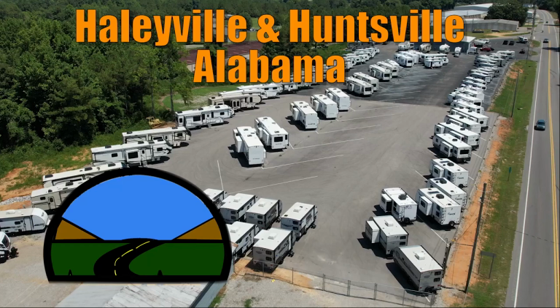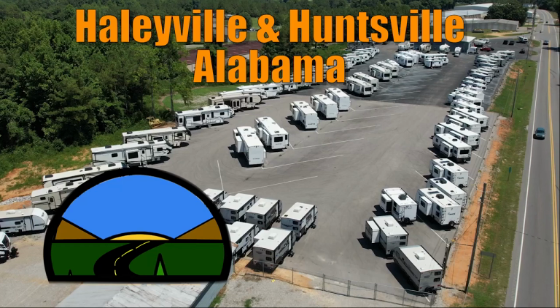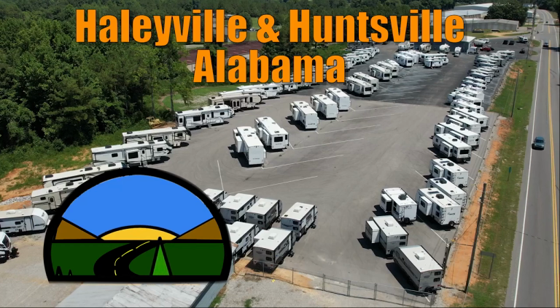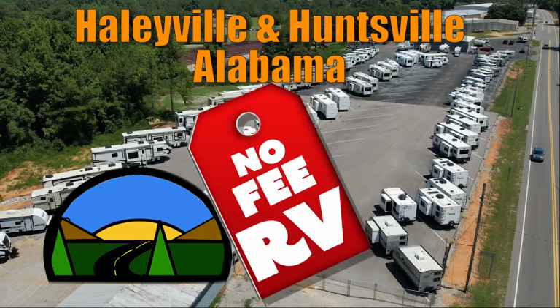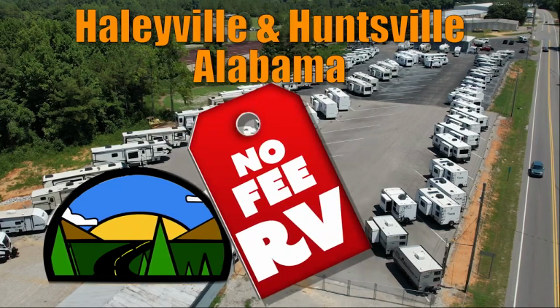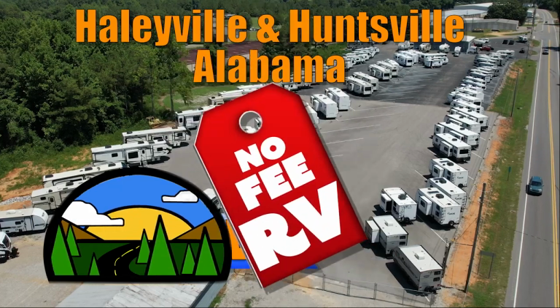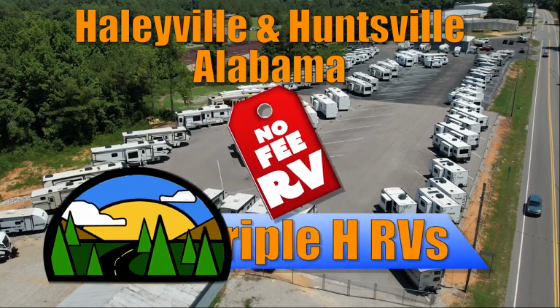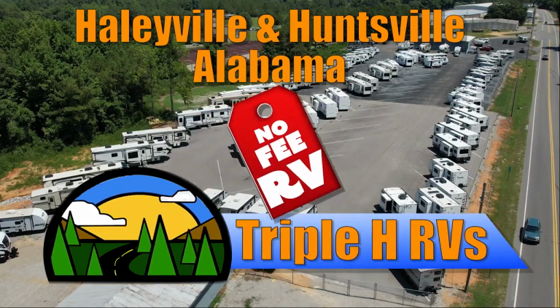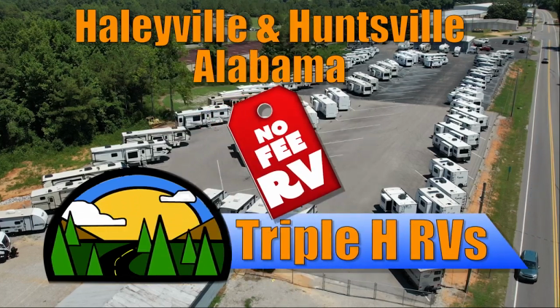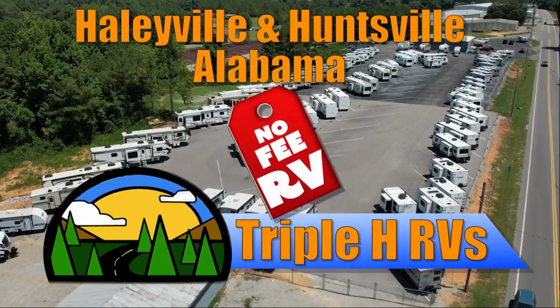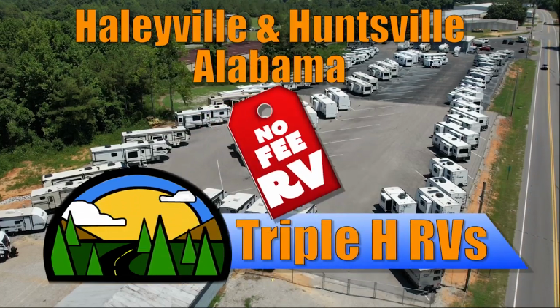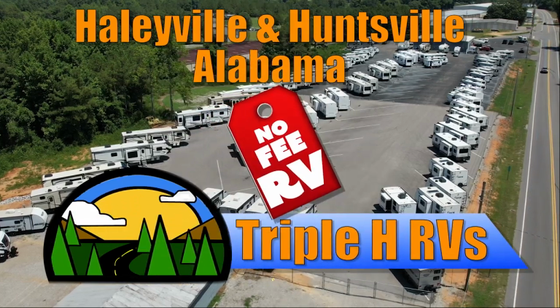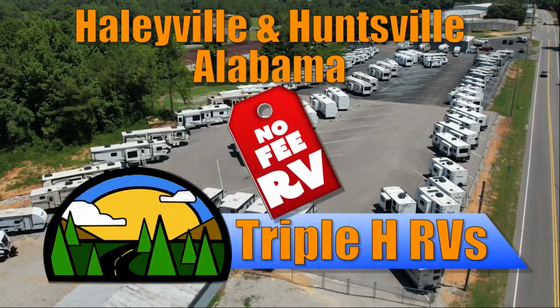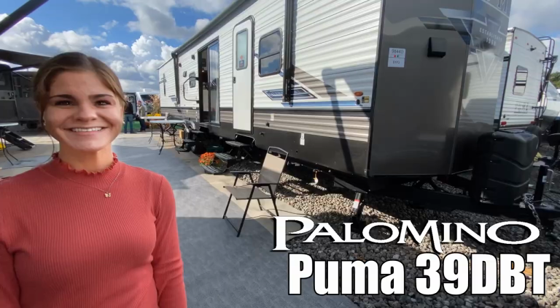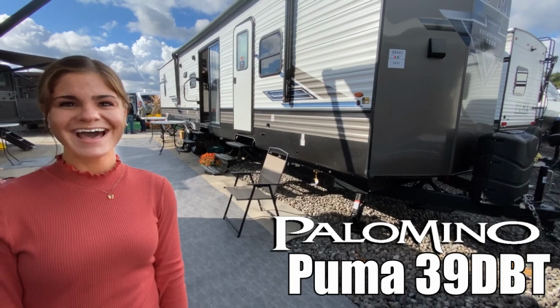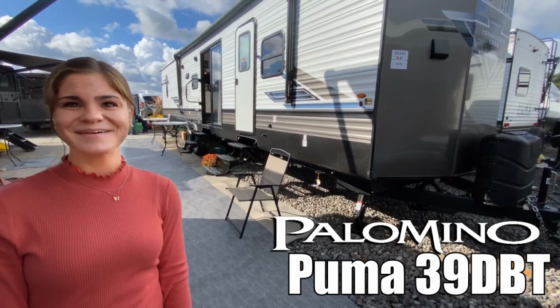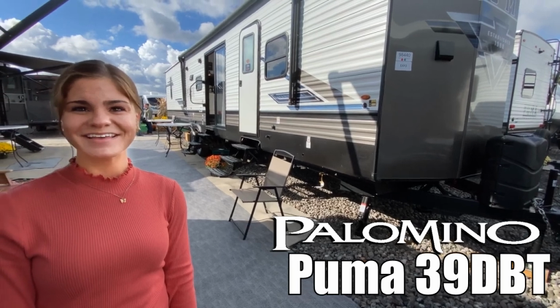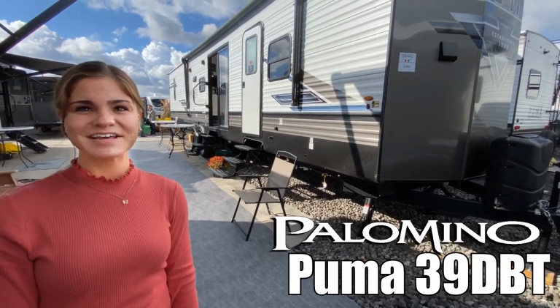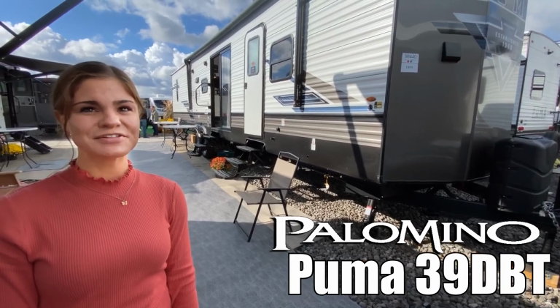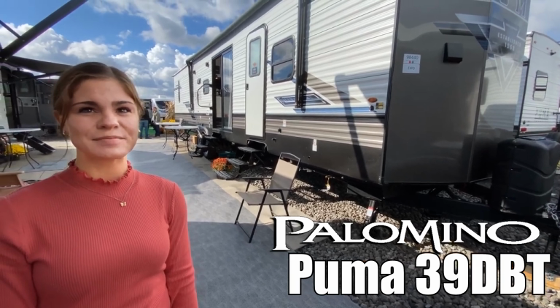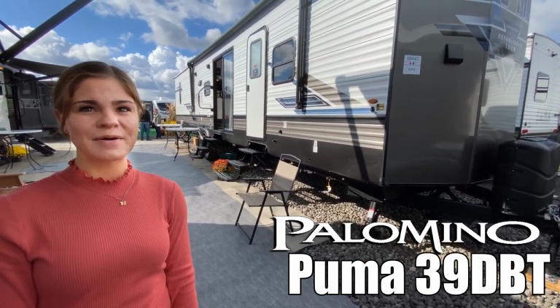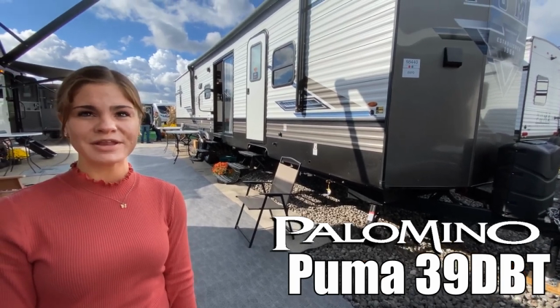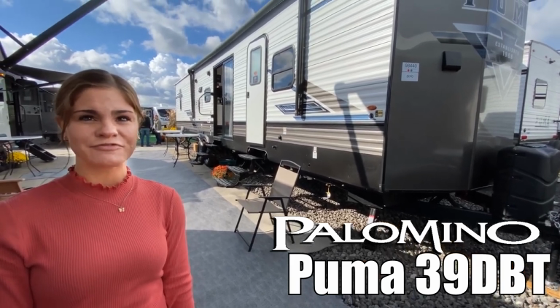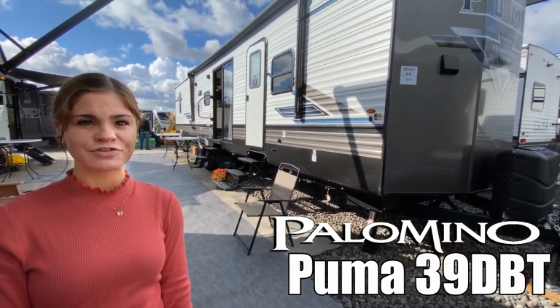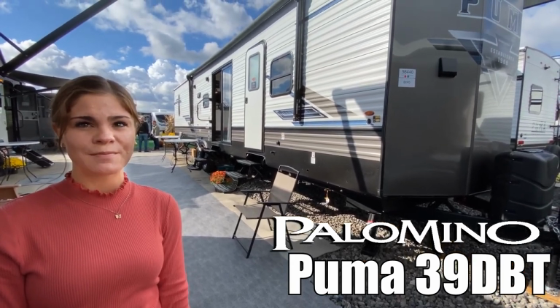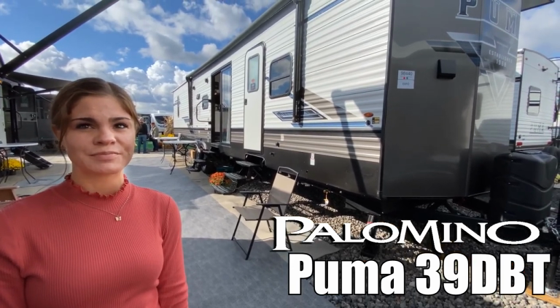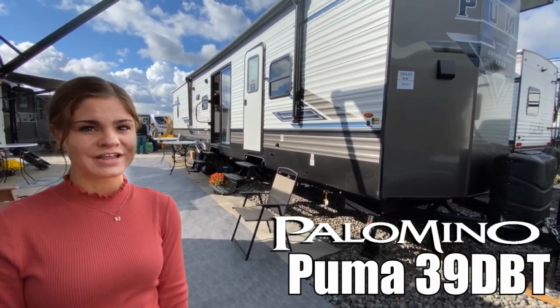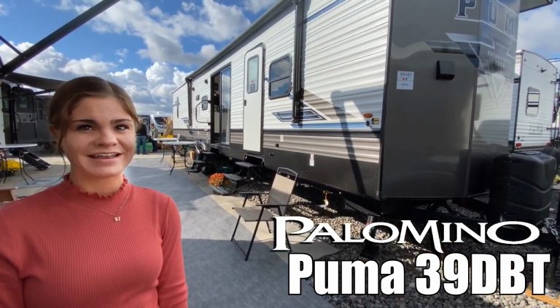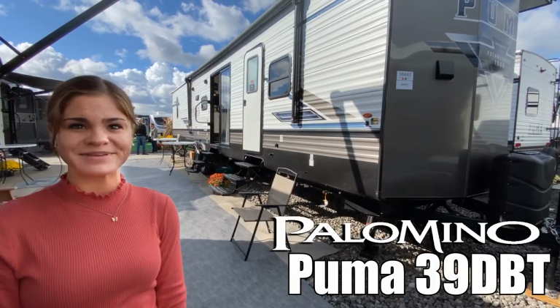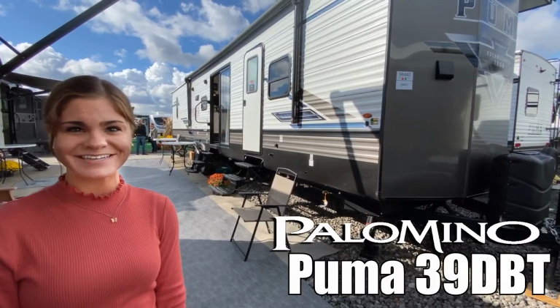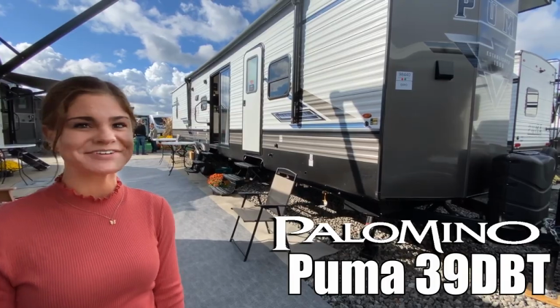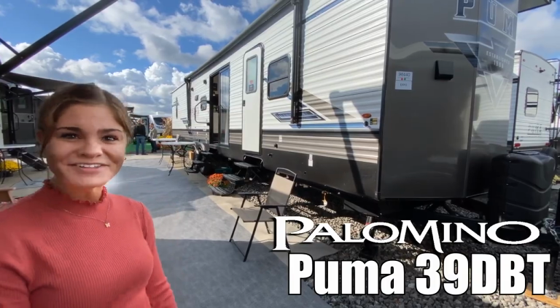Here's another no-fee RV from Triple H RVs of Alabama. Hi, I'm Haley, and today we're going to look at the Puma Palomino by Forest River, model number 39 DVT. Let's go take a look.